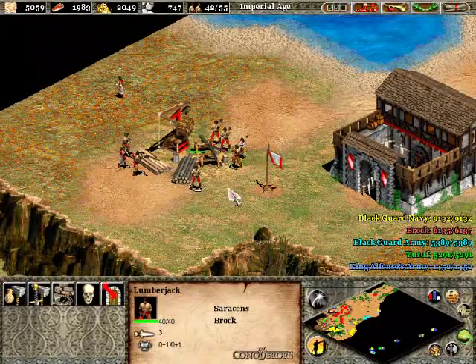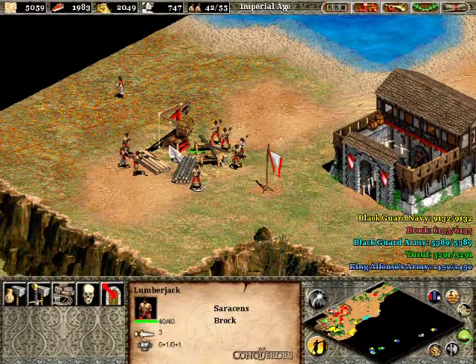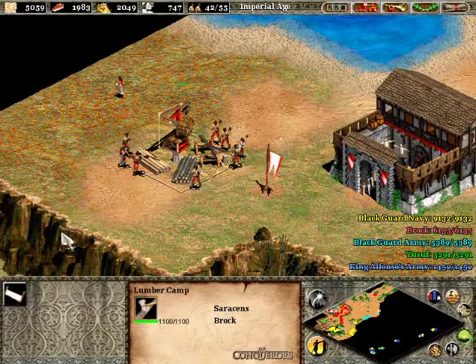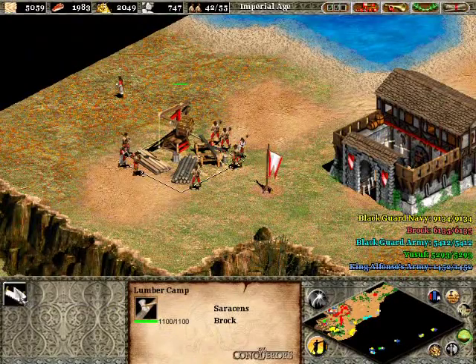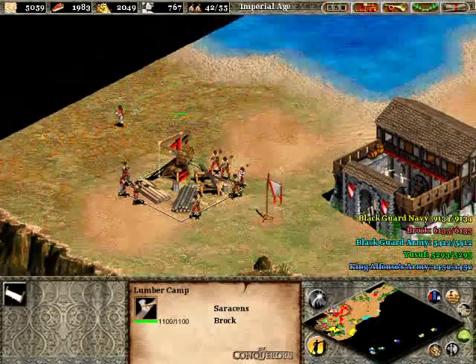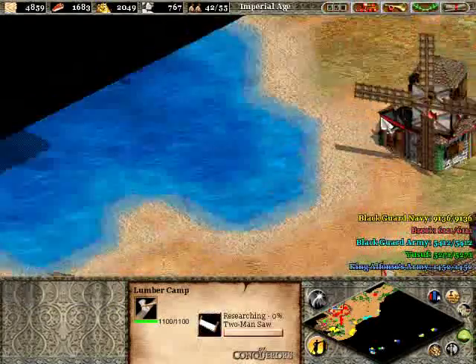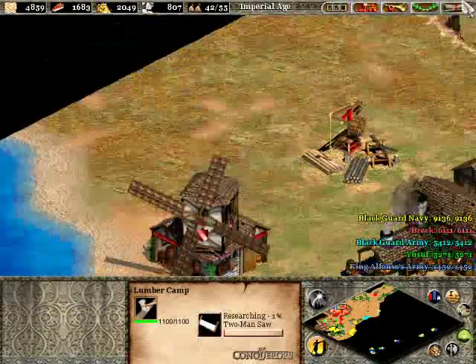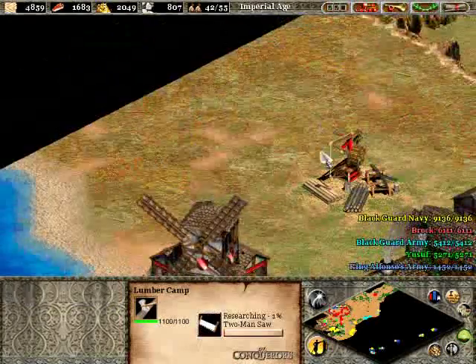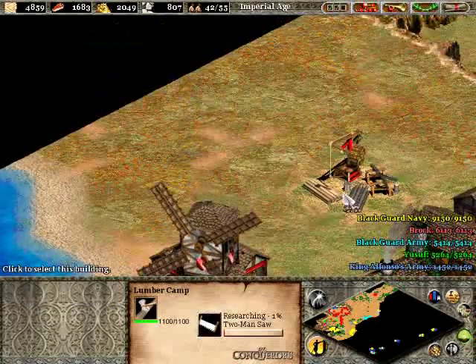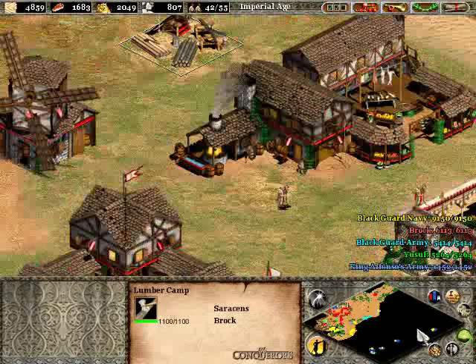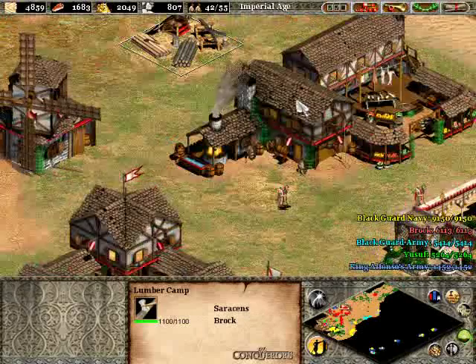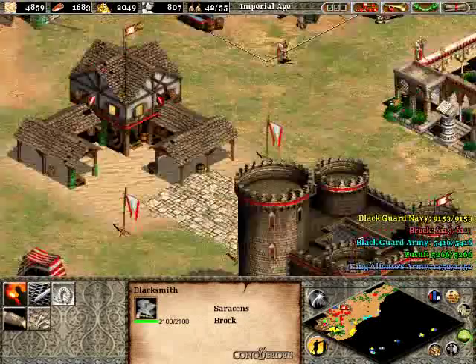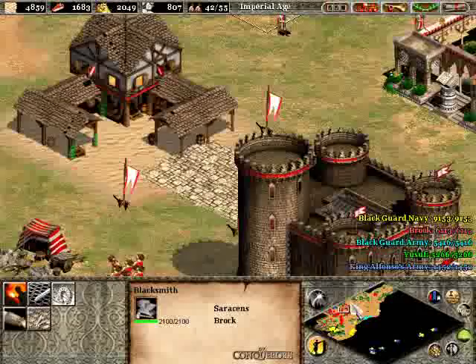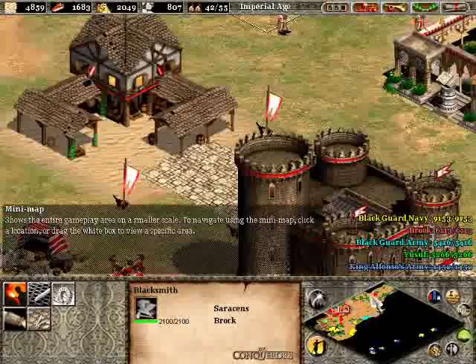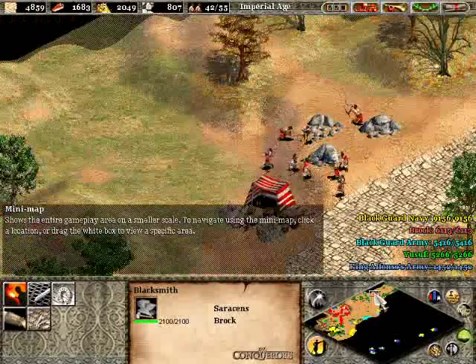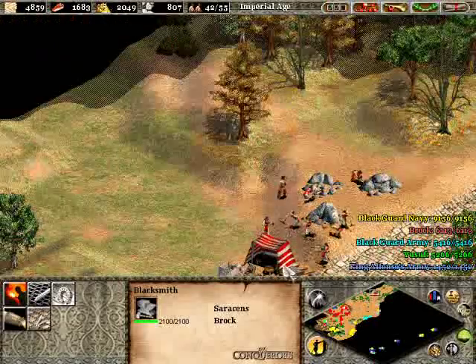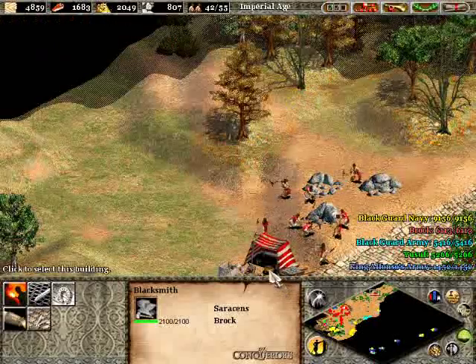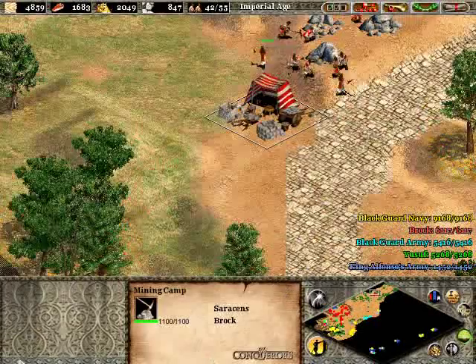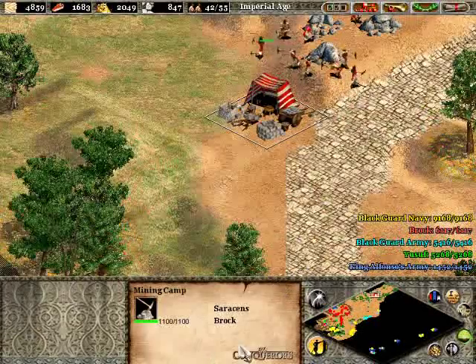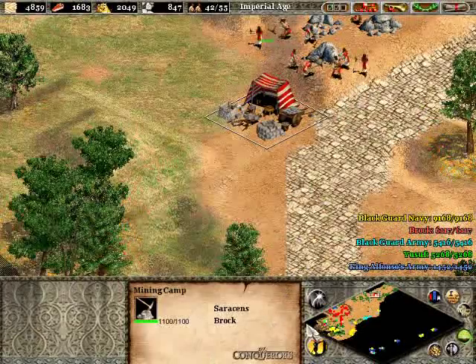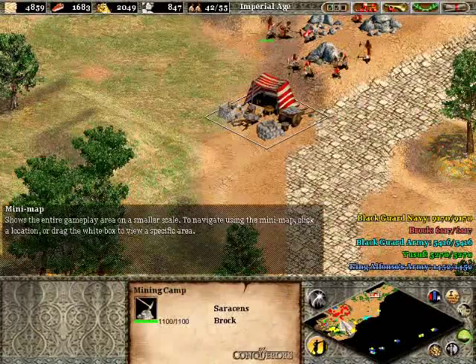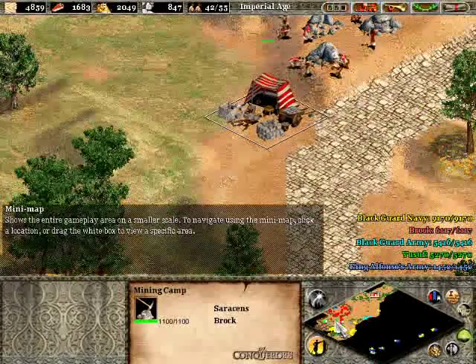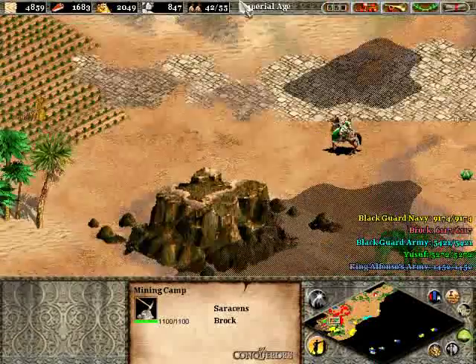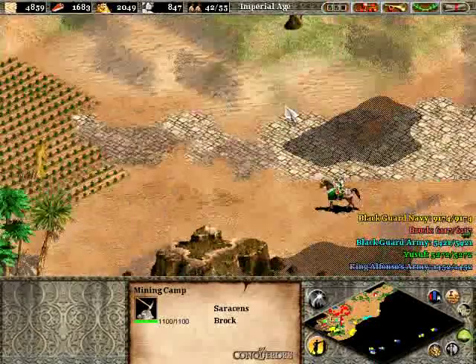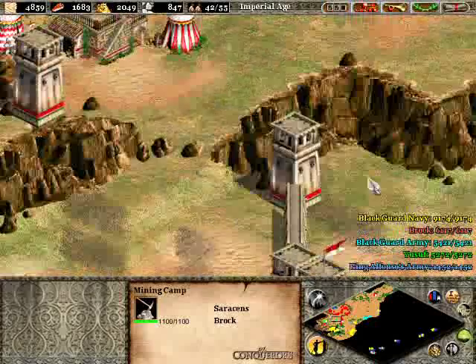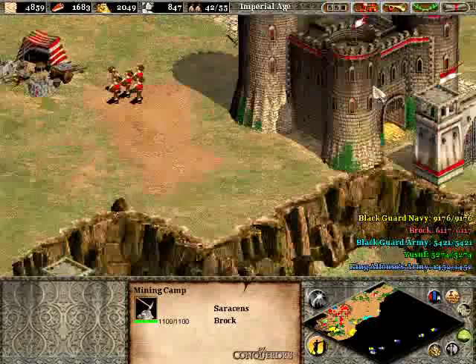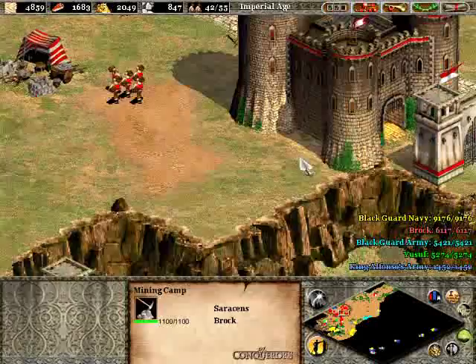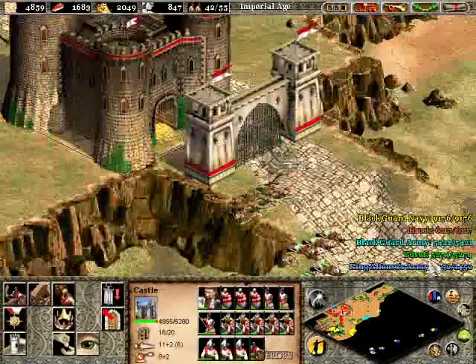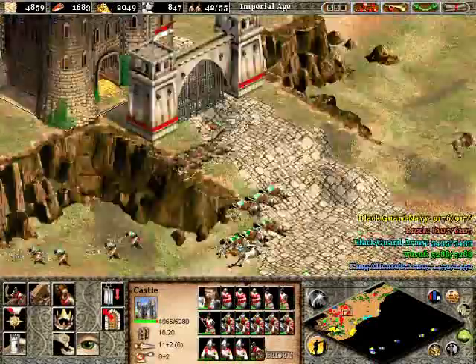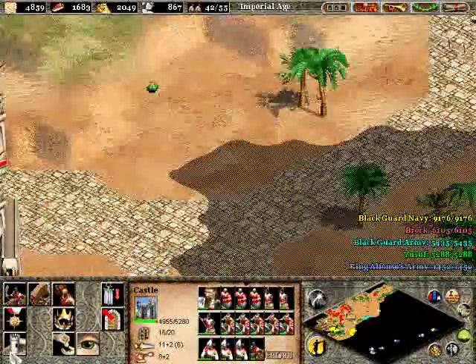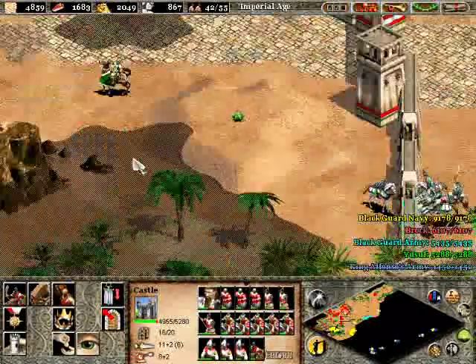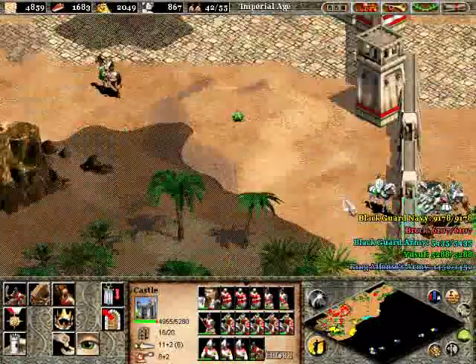We want to get two-man saw now. And there are no other economic upgrades — I believe there's one at the mining camp. No, there's not even one at the mining camp. So as far as economy goes, we're already done with what we can do.